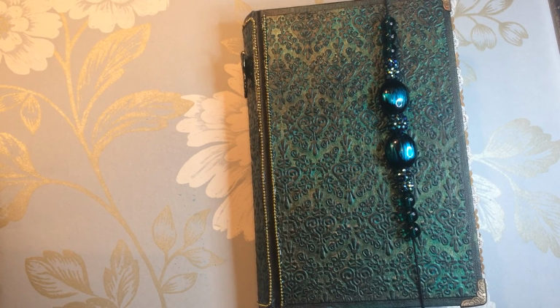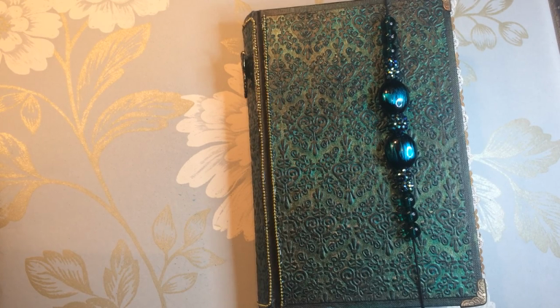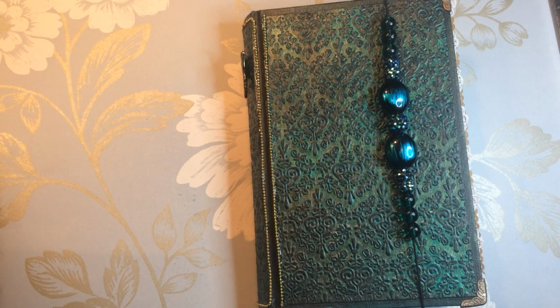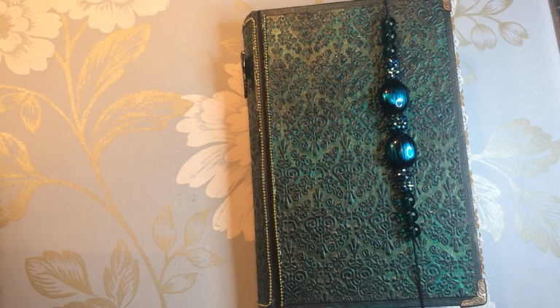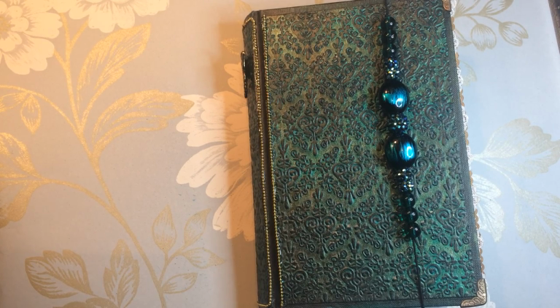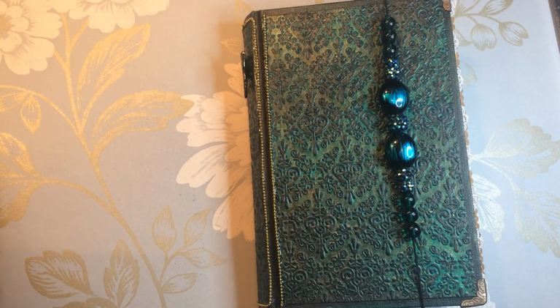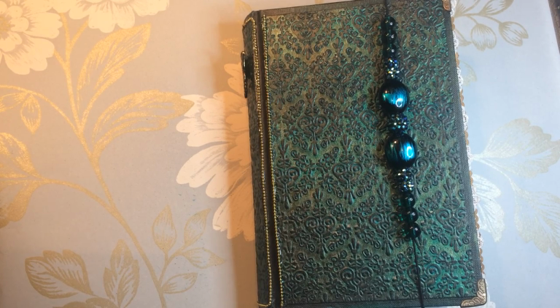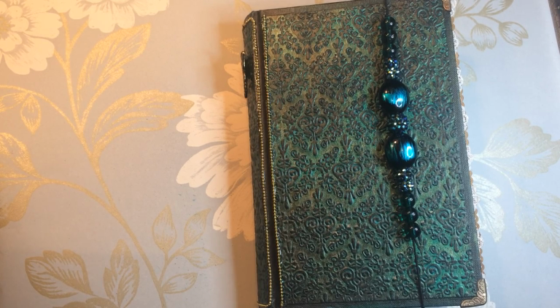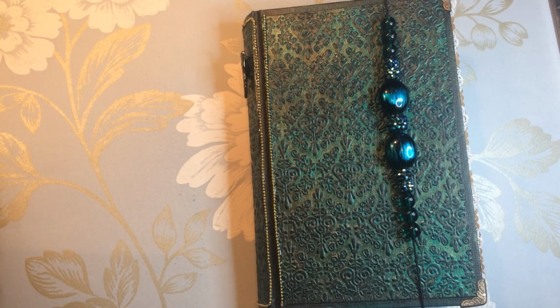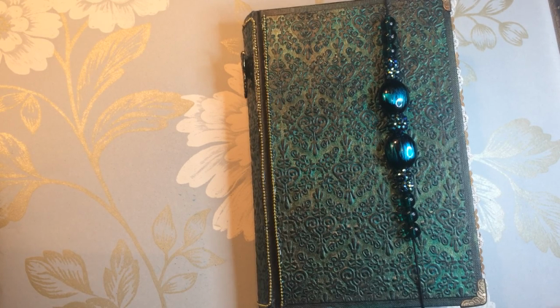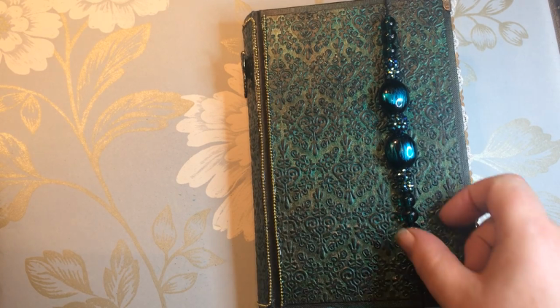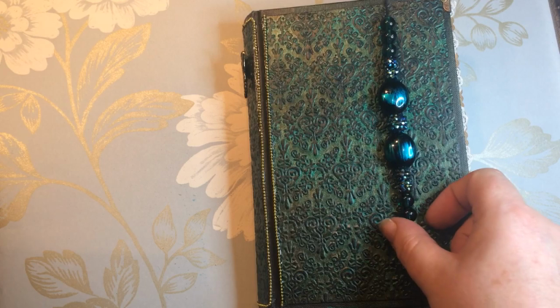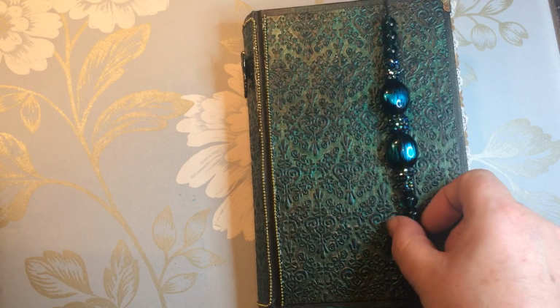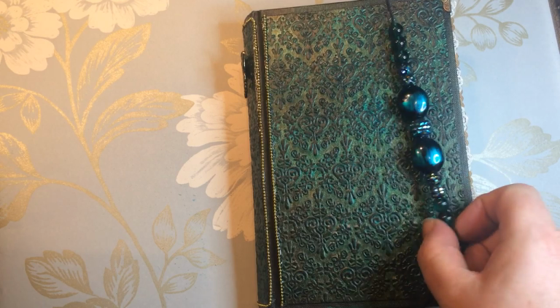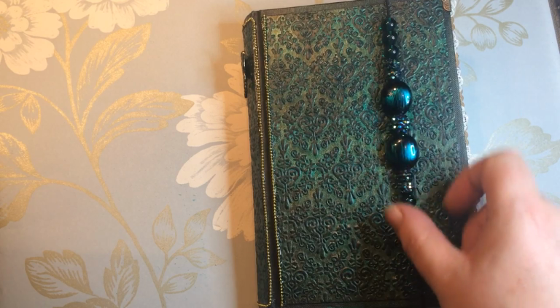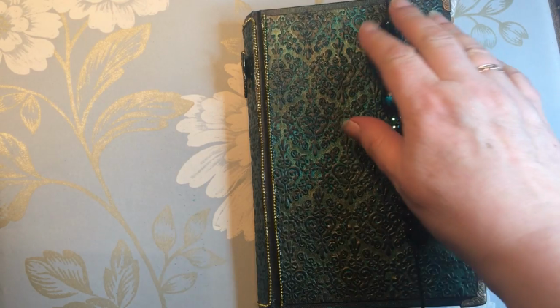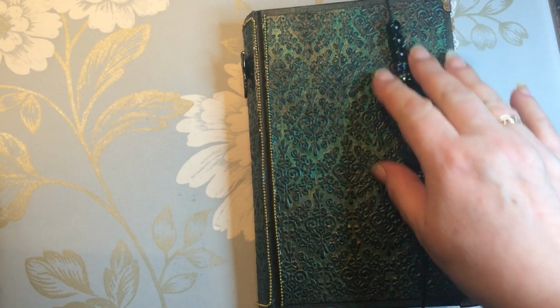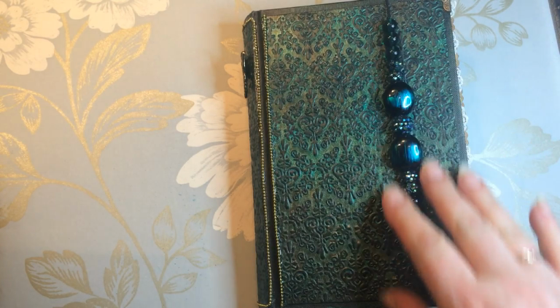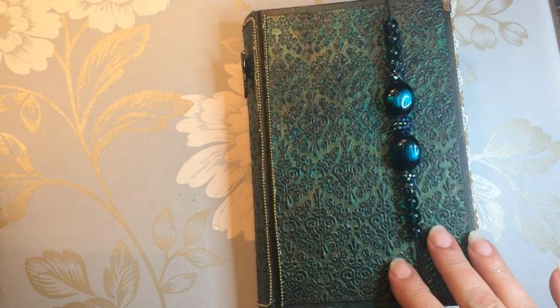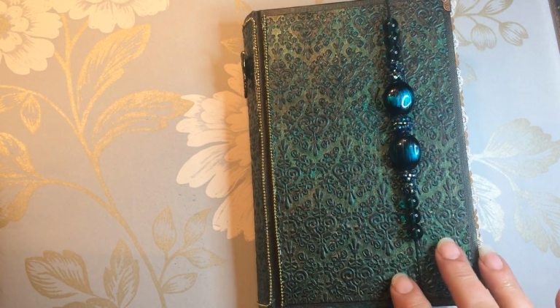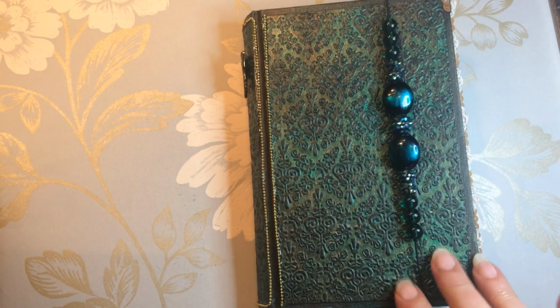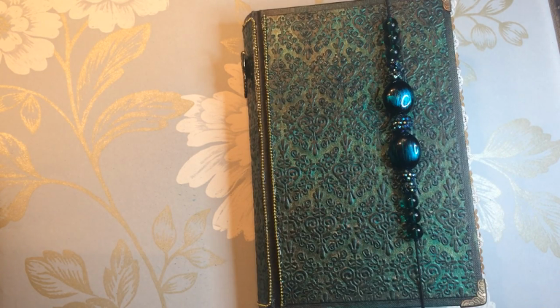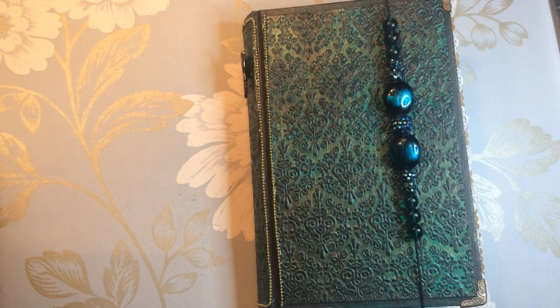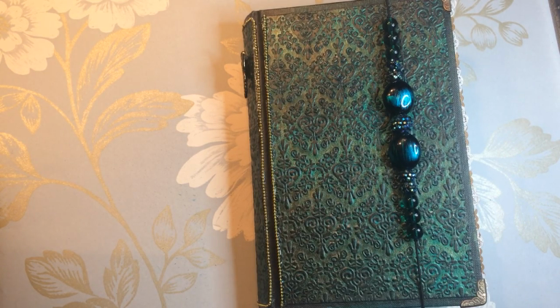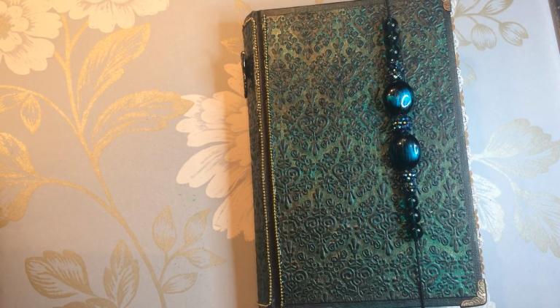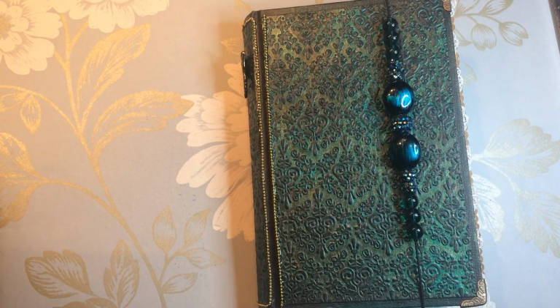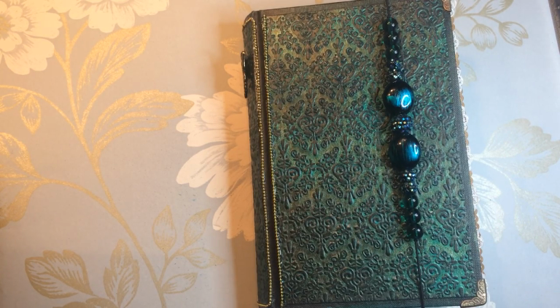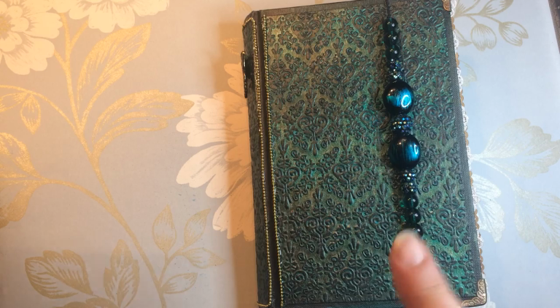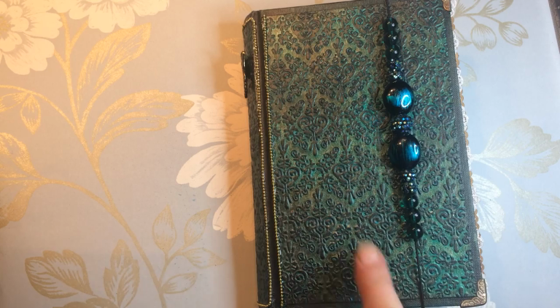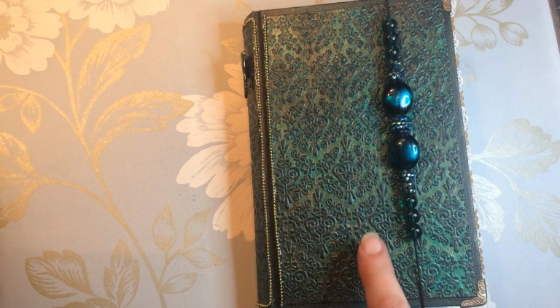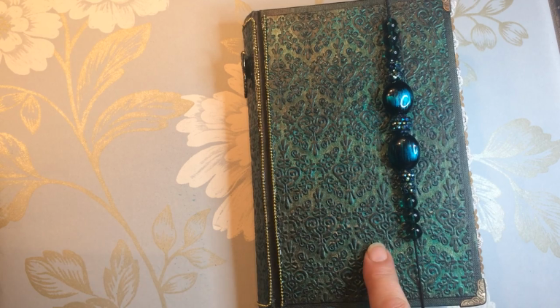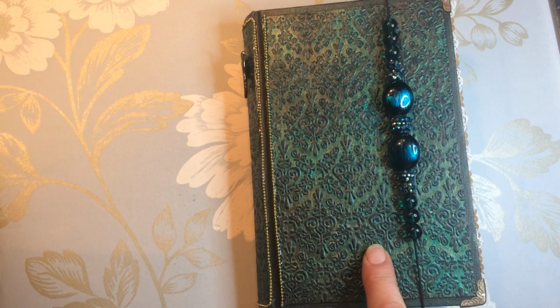Hi, this is Carol from the Crafty Emporium. I just want to give you a quick flip through of the altered book that I've created, but first I want to talk to you about the cover and give you a little bit of a quick demonstration as well.